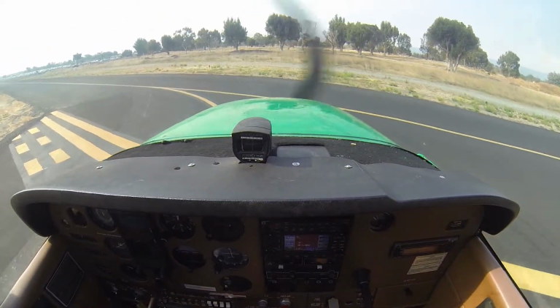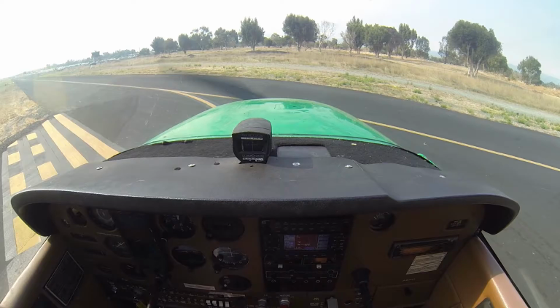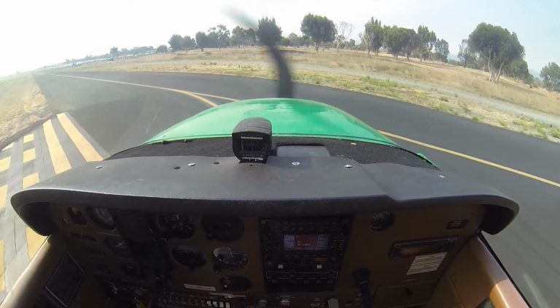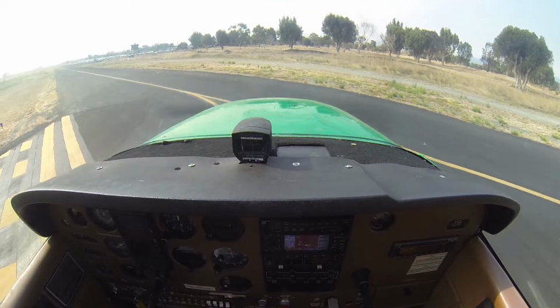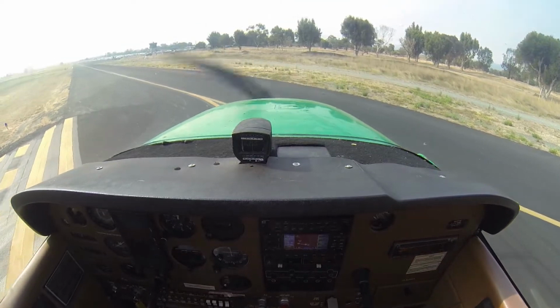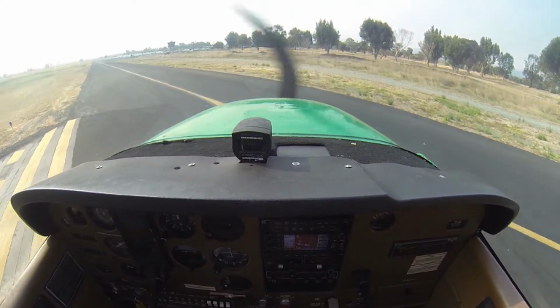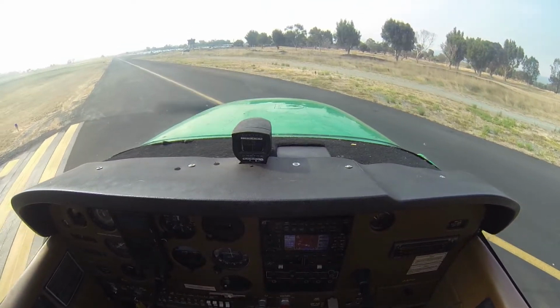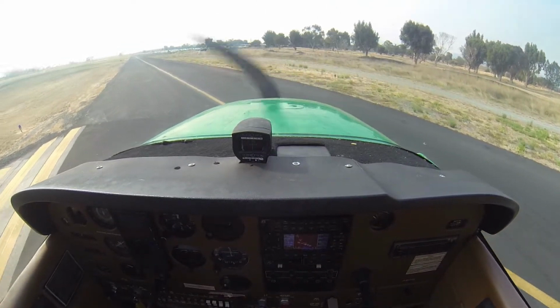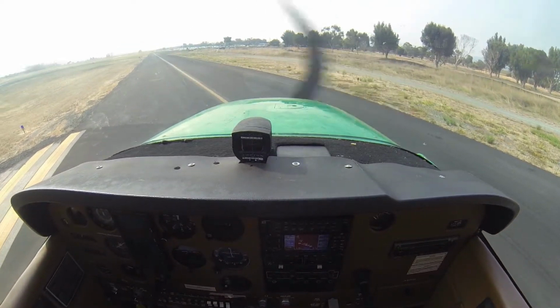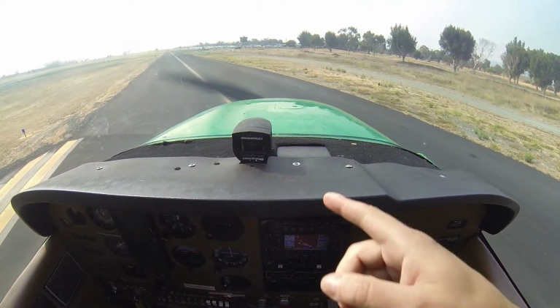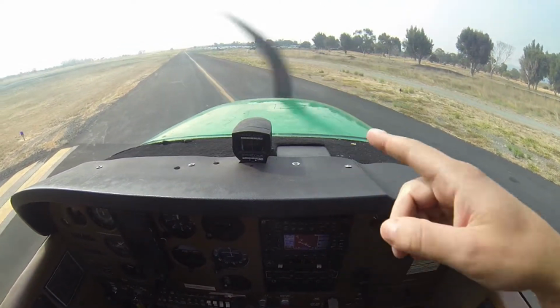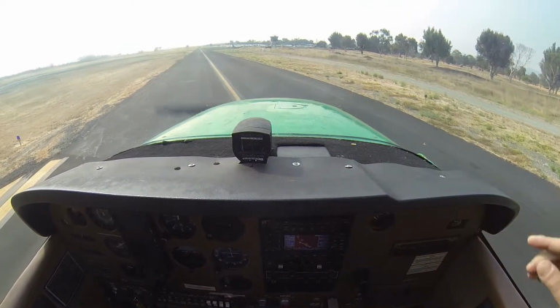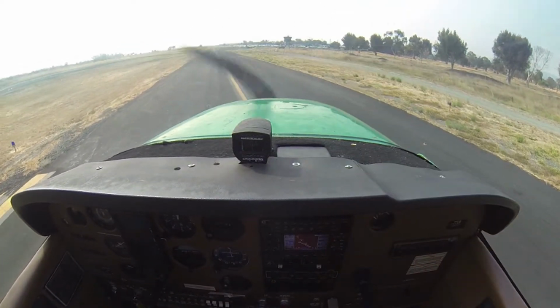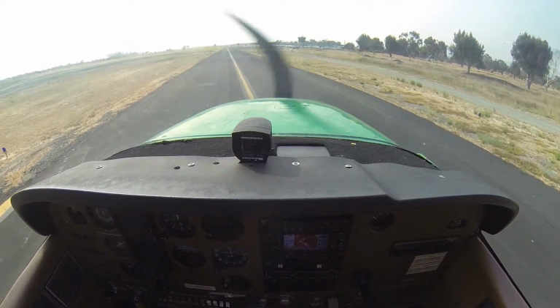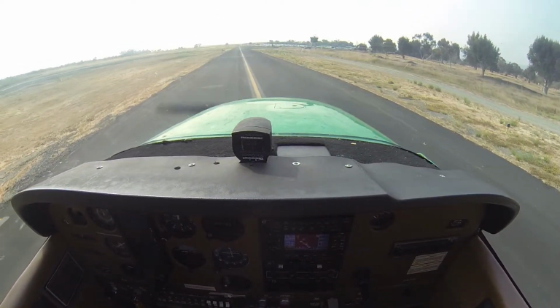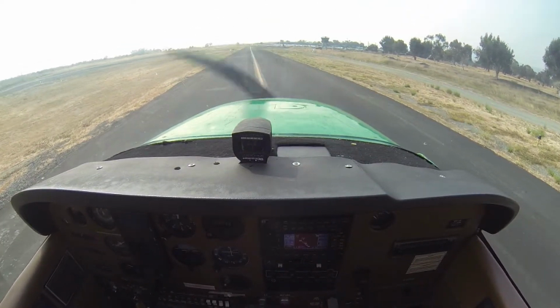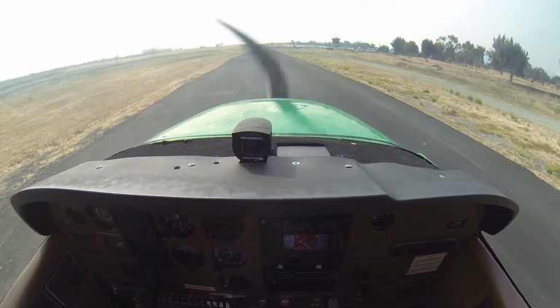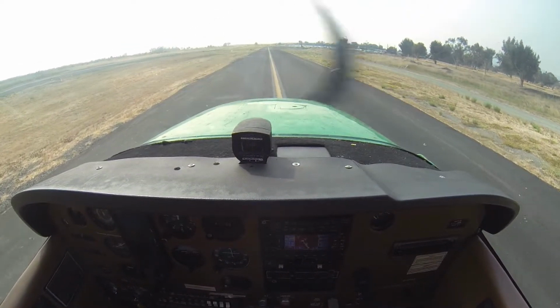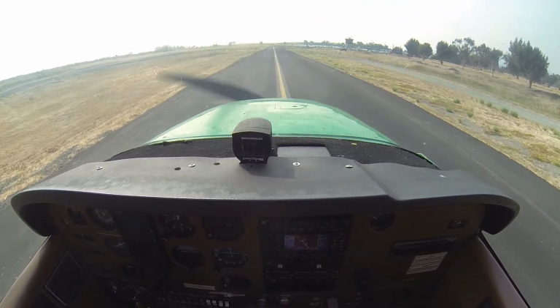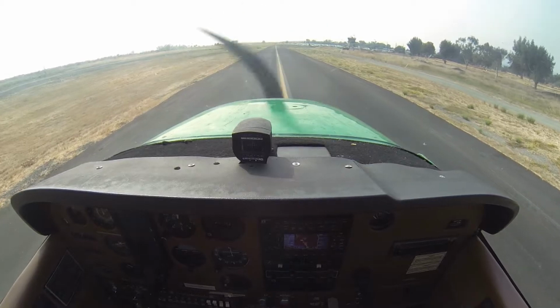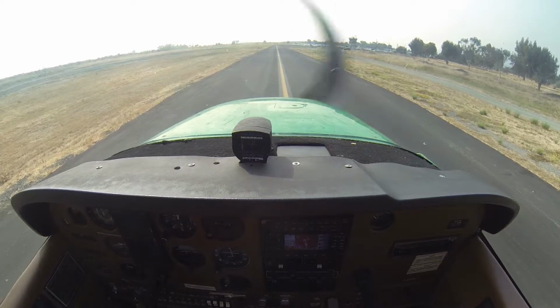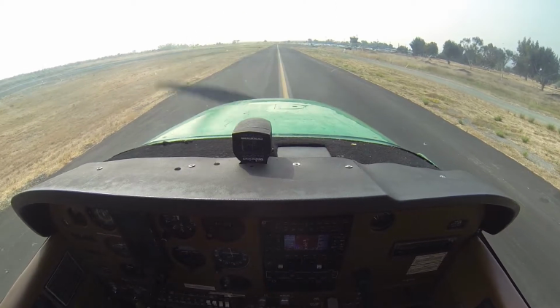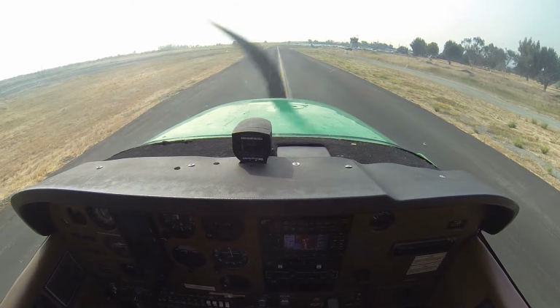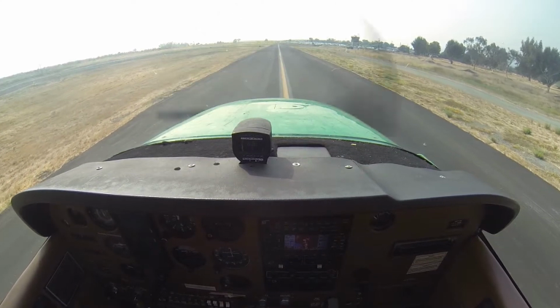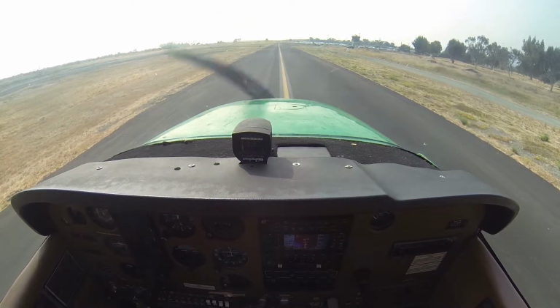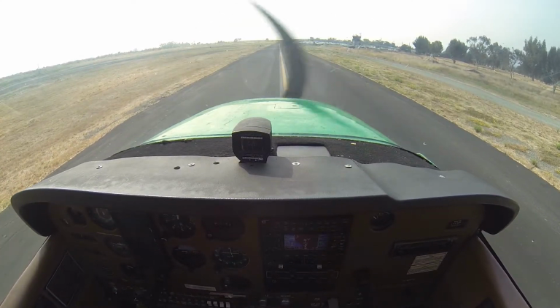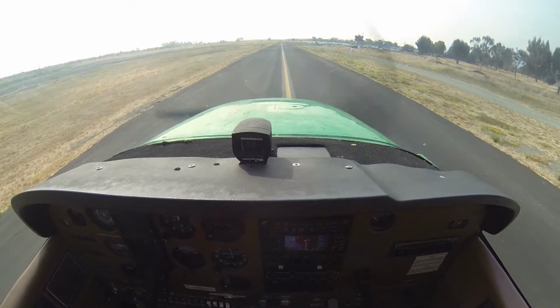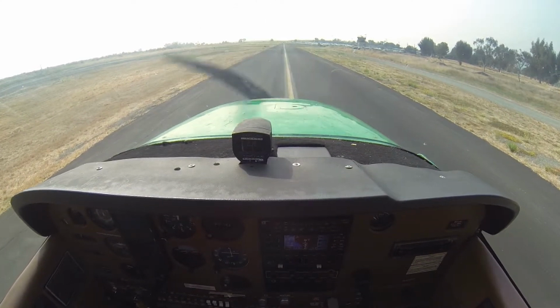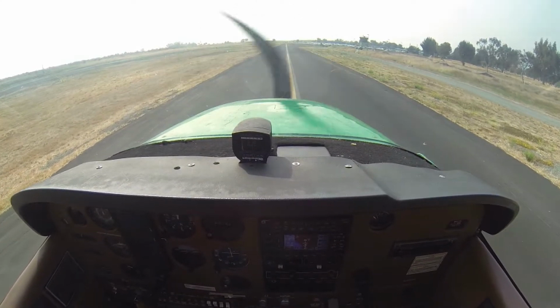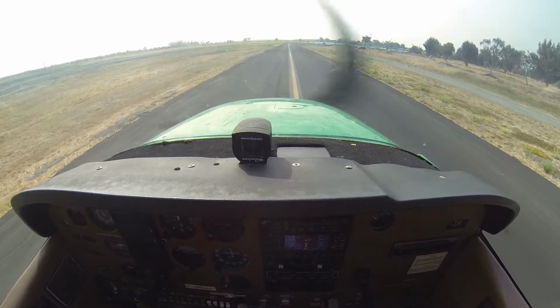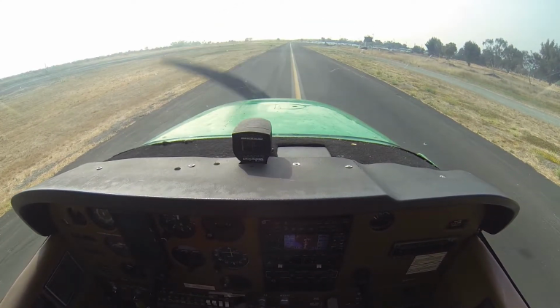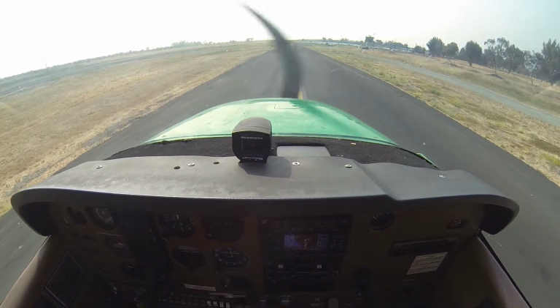I'm going to hop off and you're going to take it. Three turns in a pattern, so I'll let them know. I'm going to drop the line.